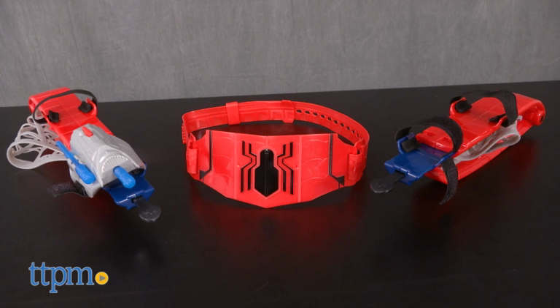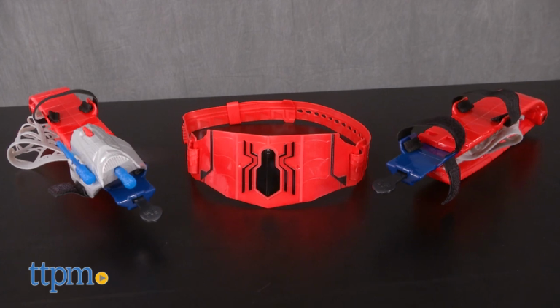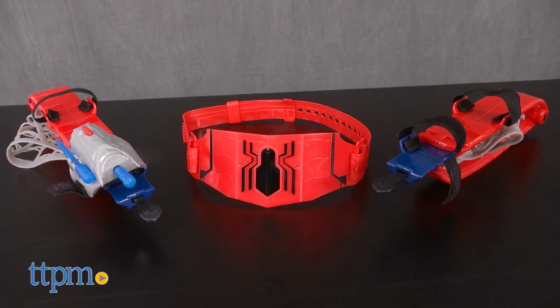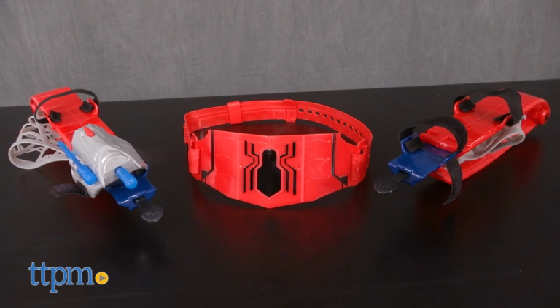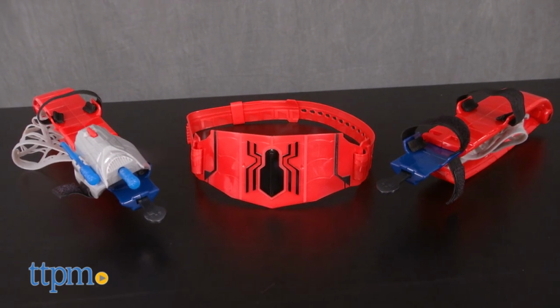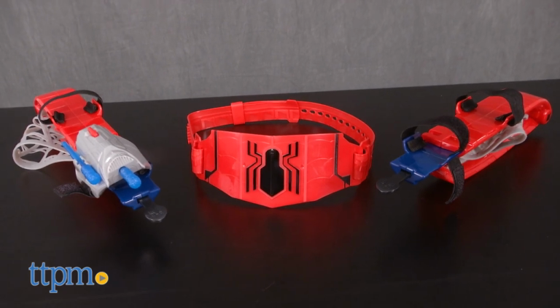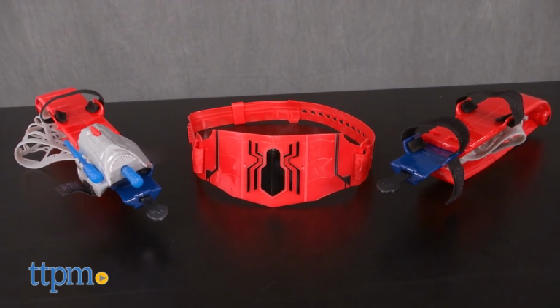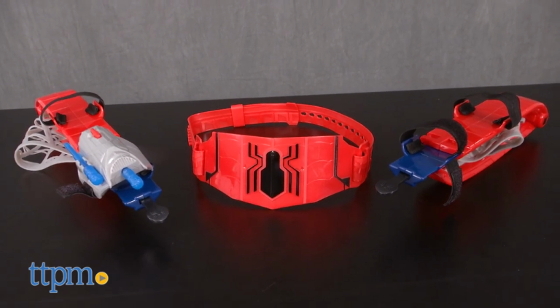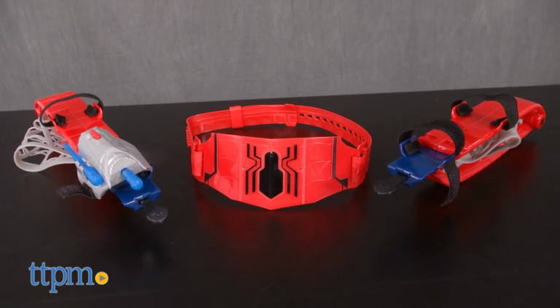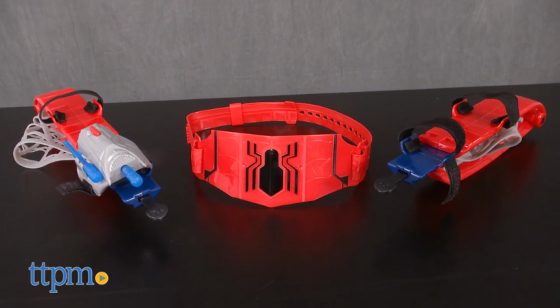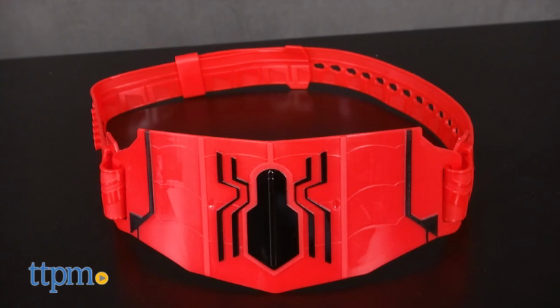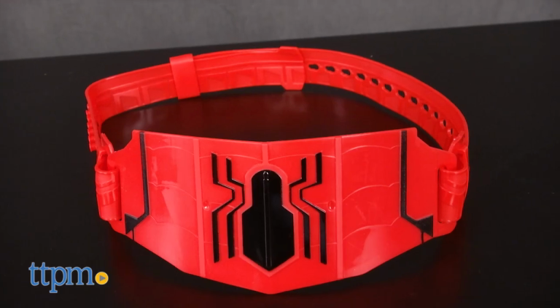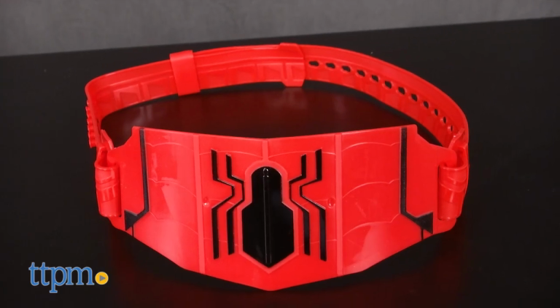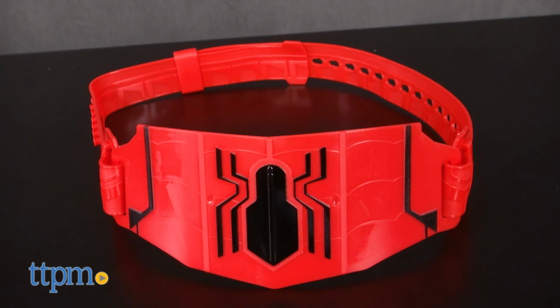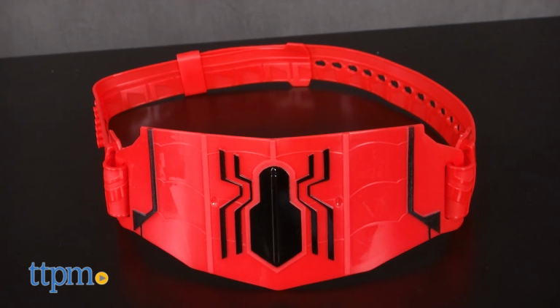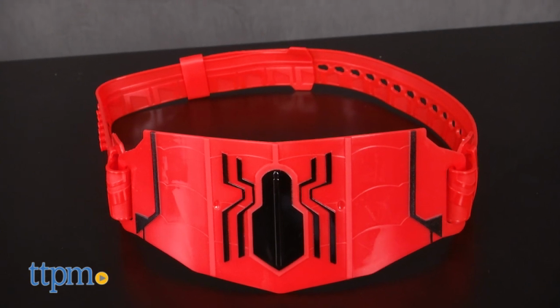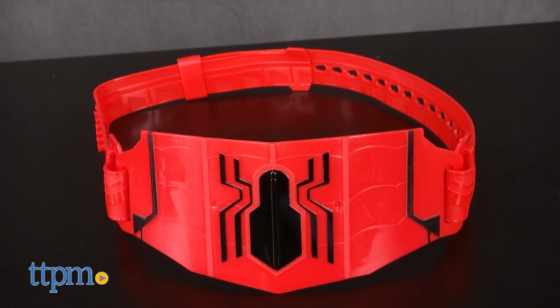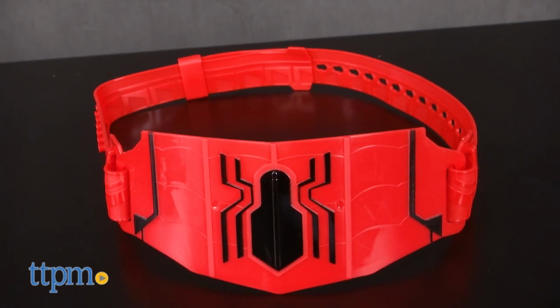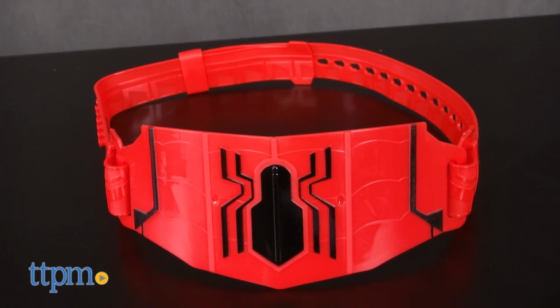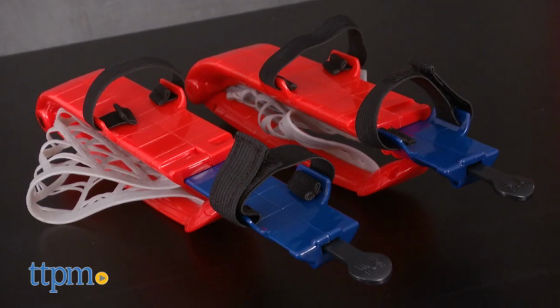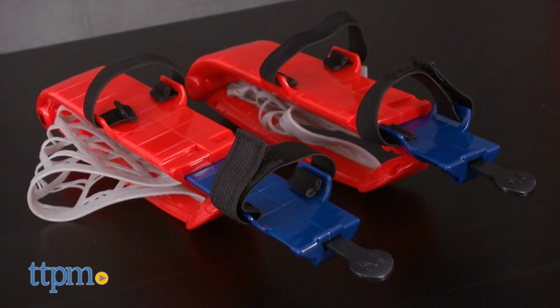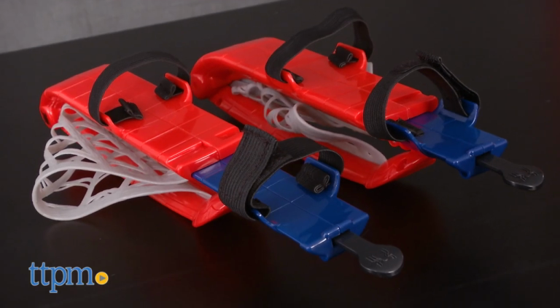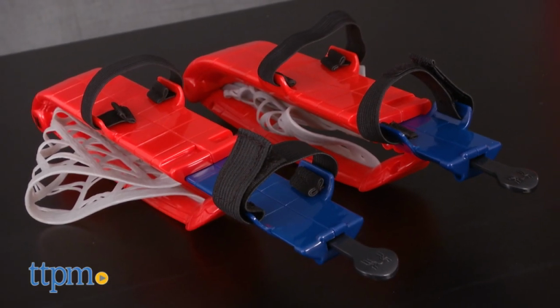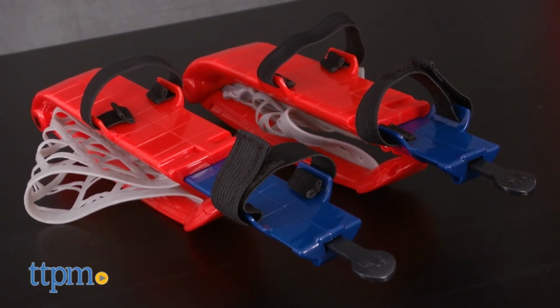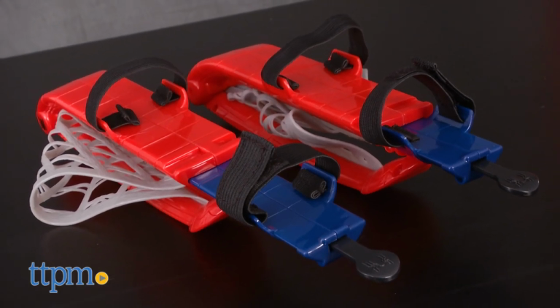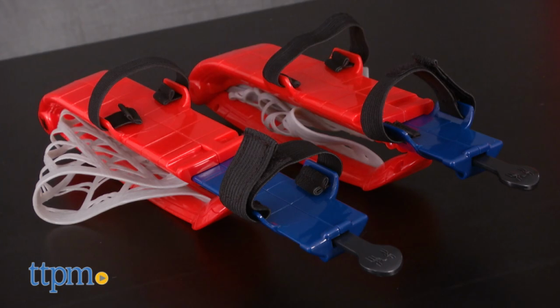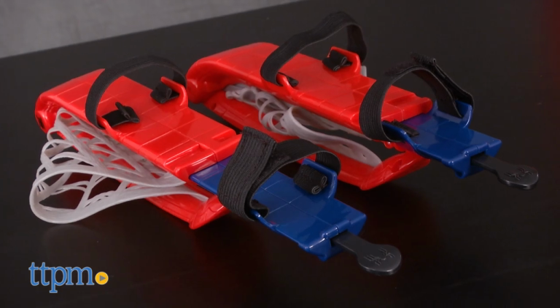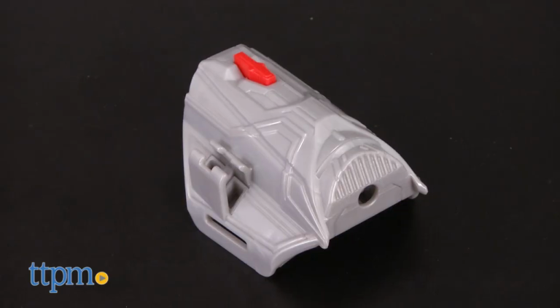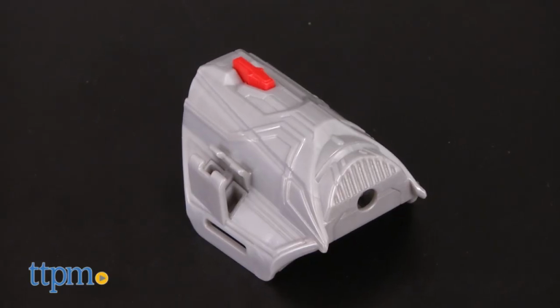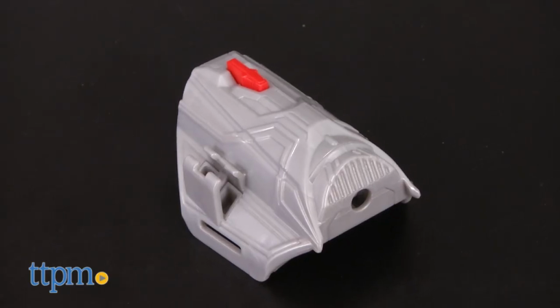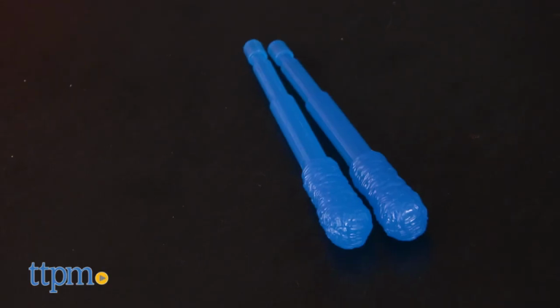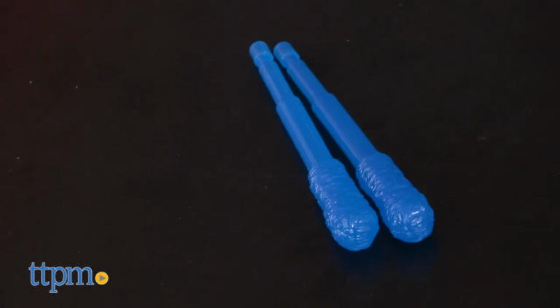This role play toy gives kids spider web wings and a web blaster. There are six pieces total: a utility belt with a spider logo on it, two web wings that attach to a child's arms, a gauntlet, and two projectiles.